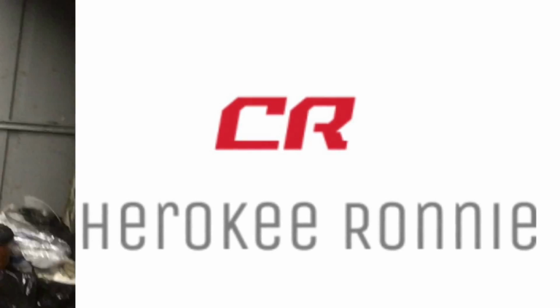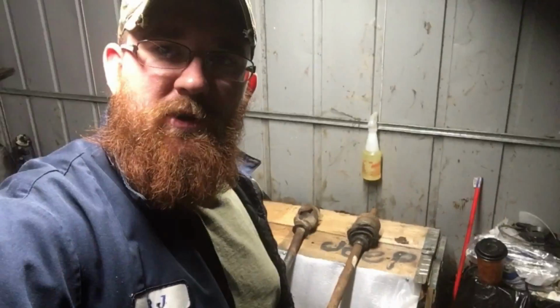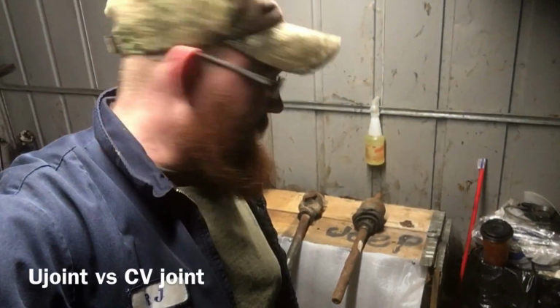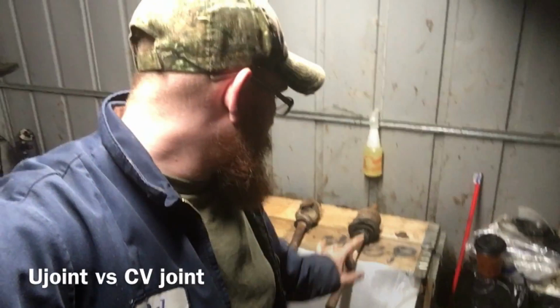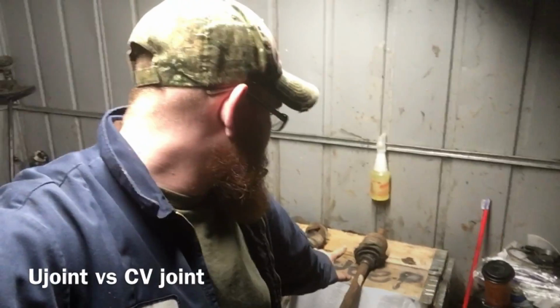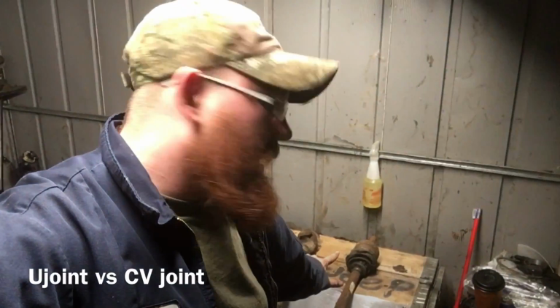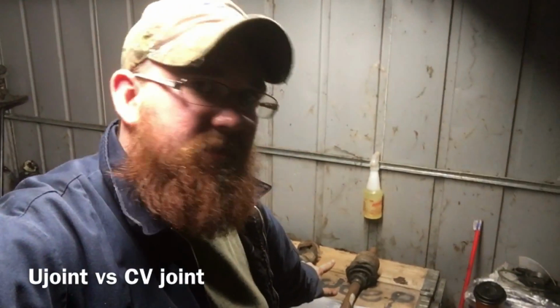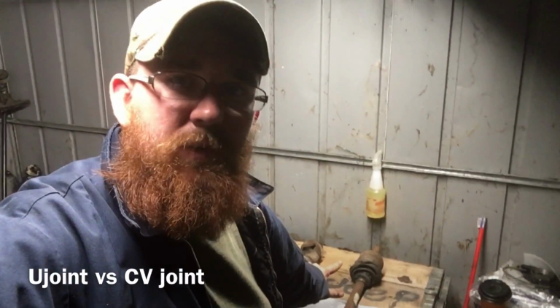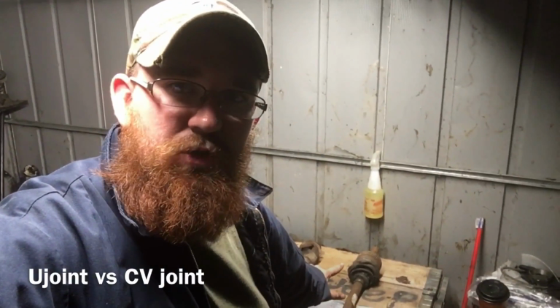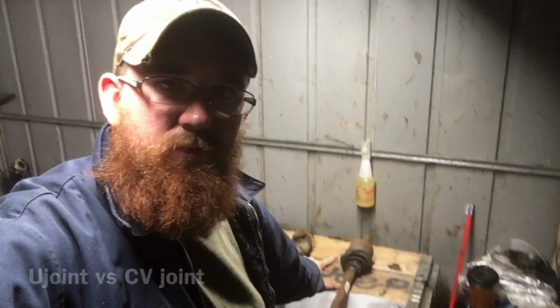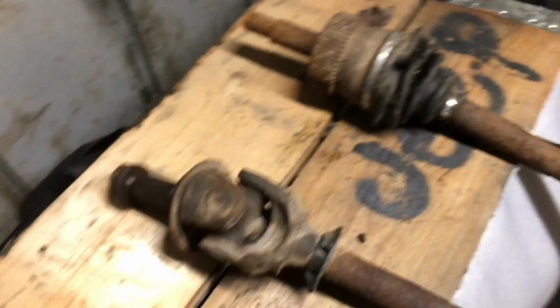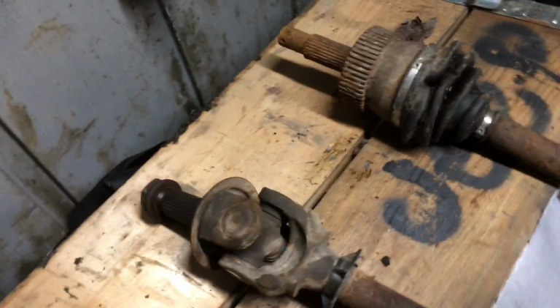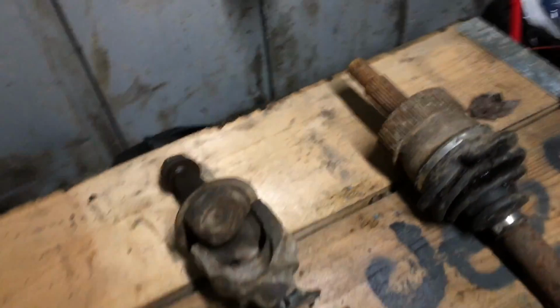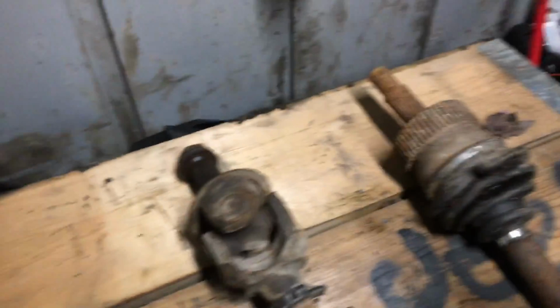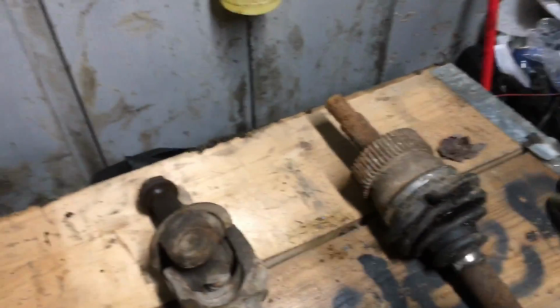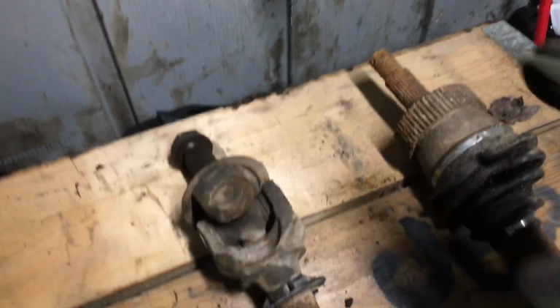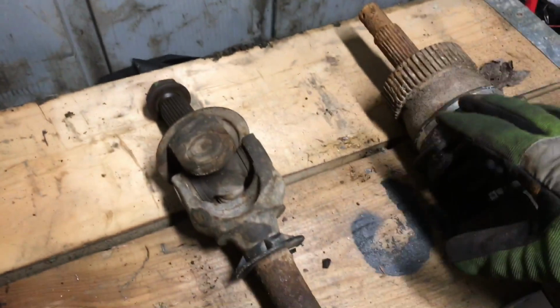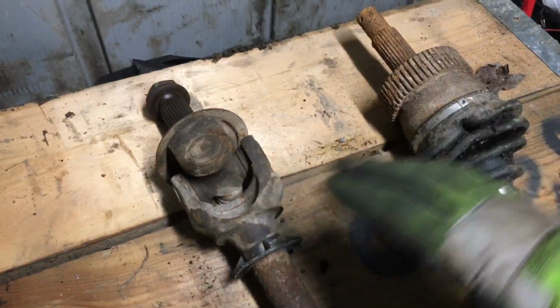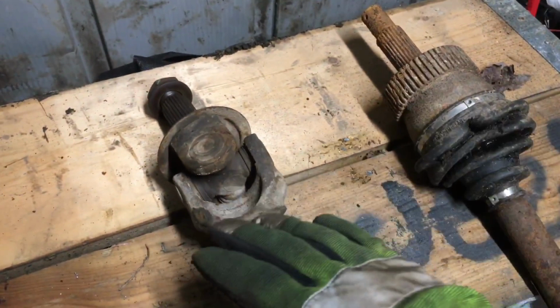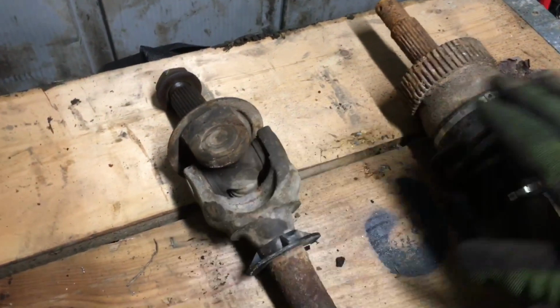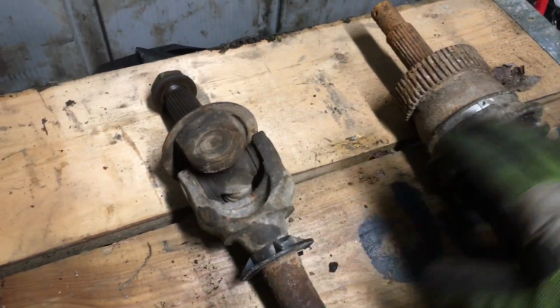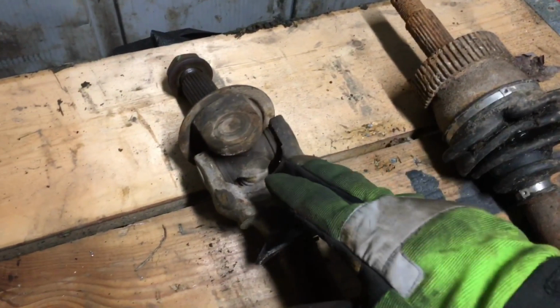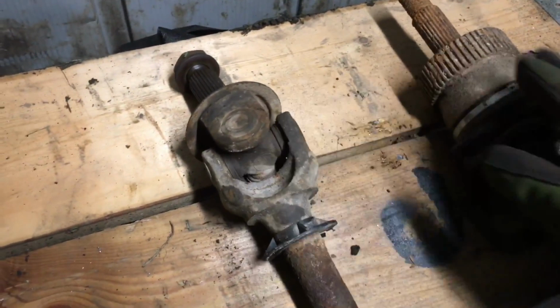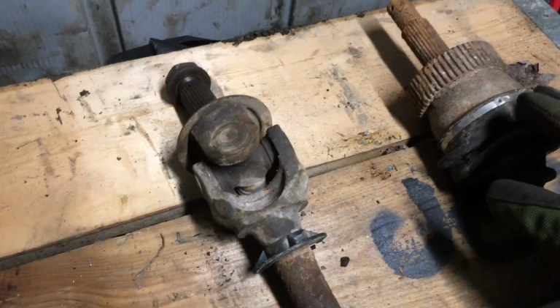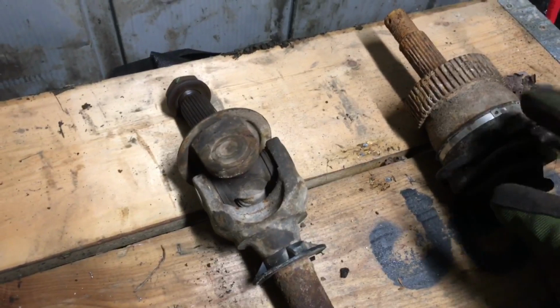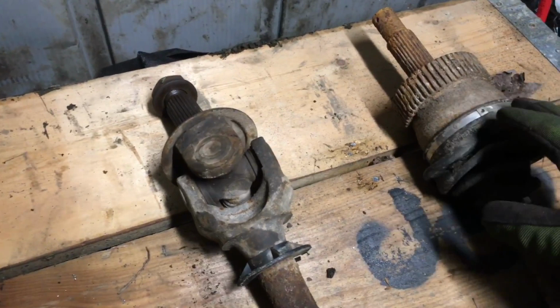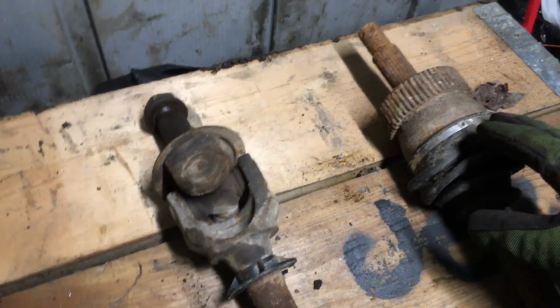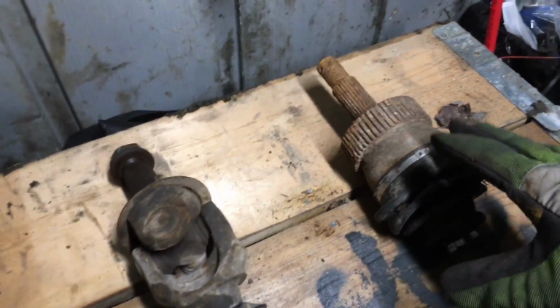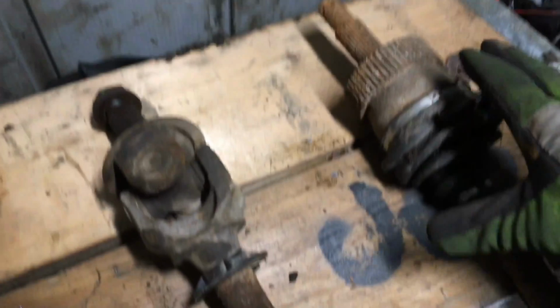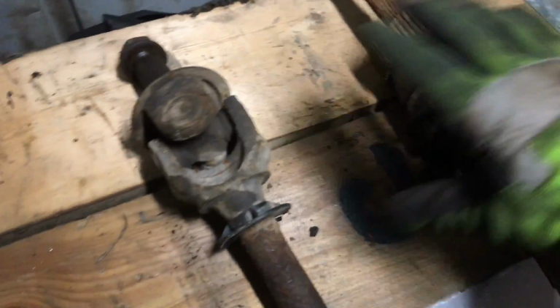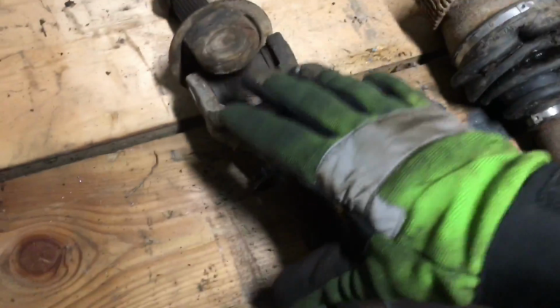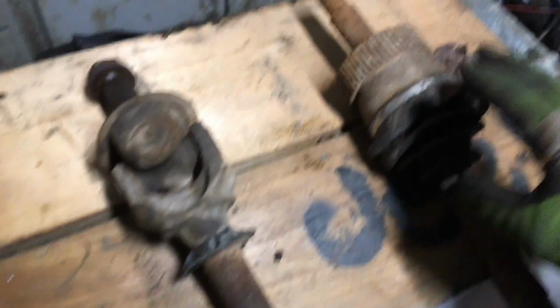Today we're going to be talking about the pros and cons between these two axles. There's not a whole lot of difference between them — they do the same thing and are pretty much similar in design.